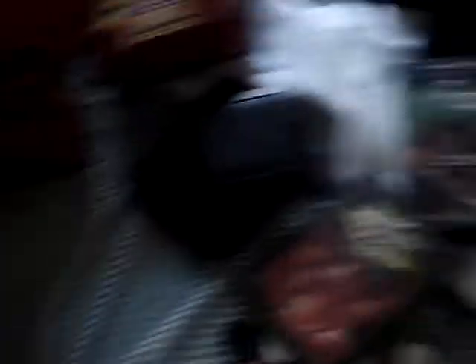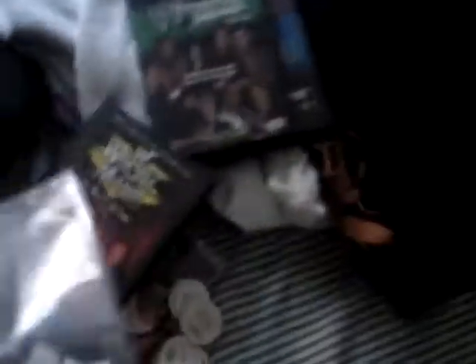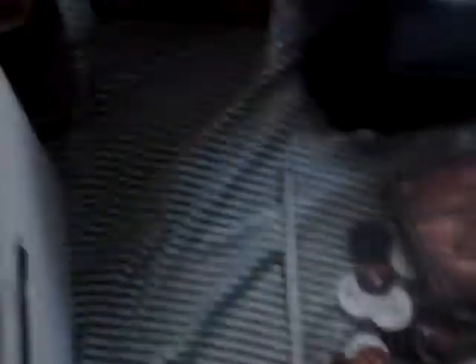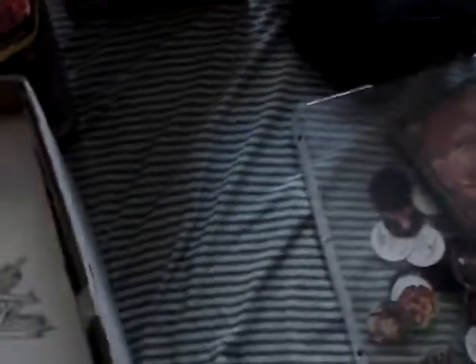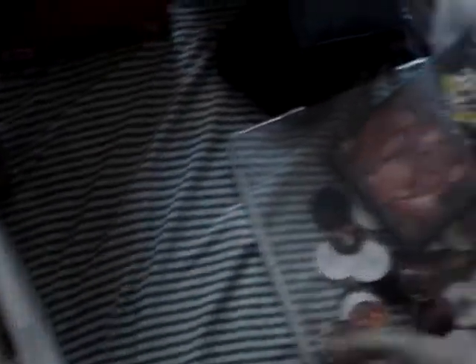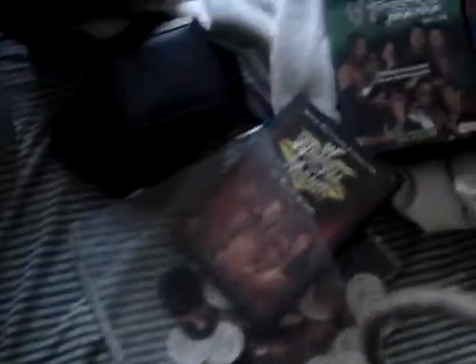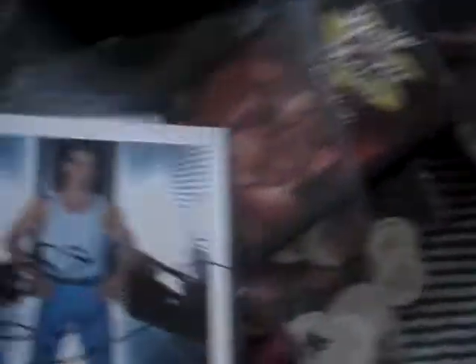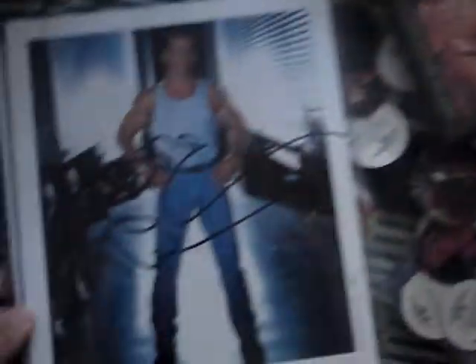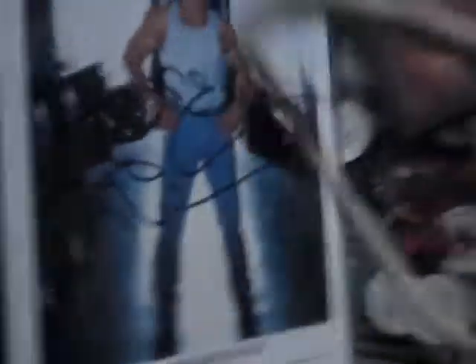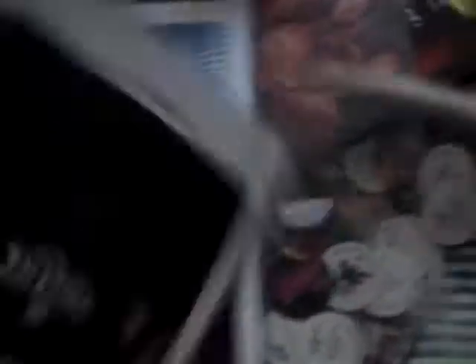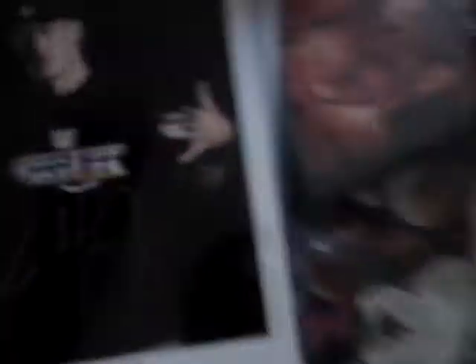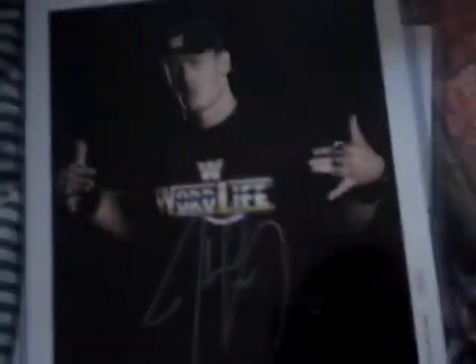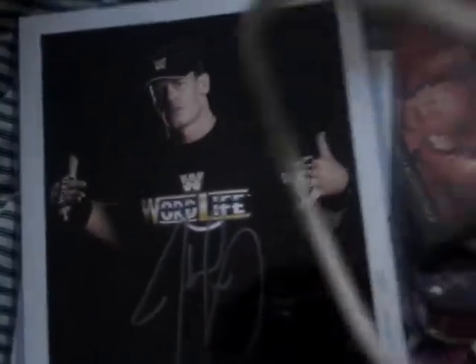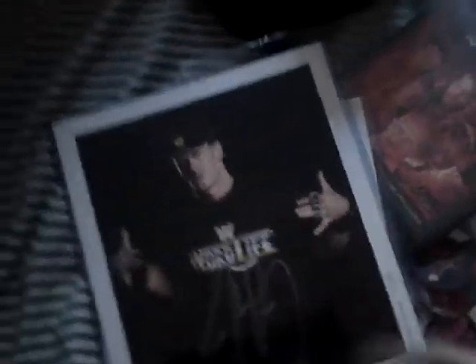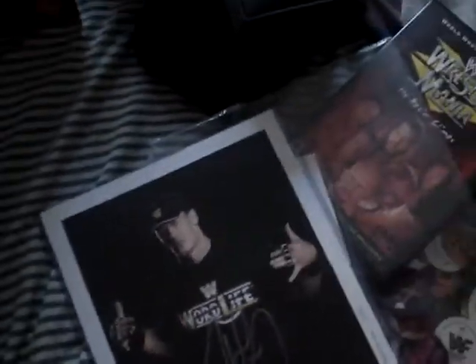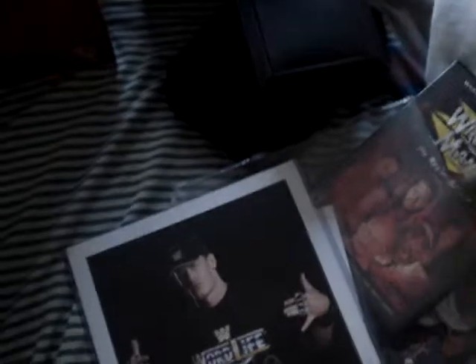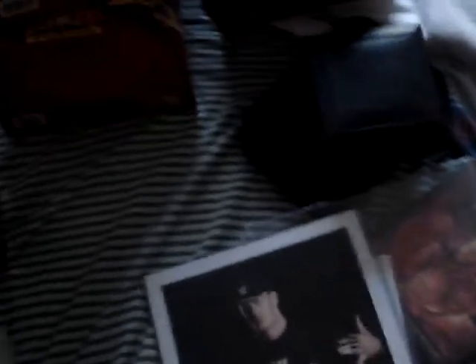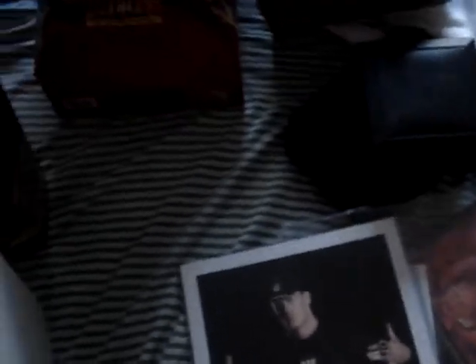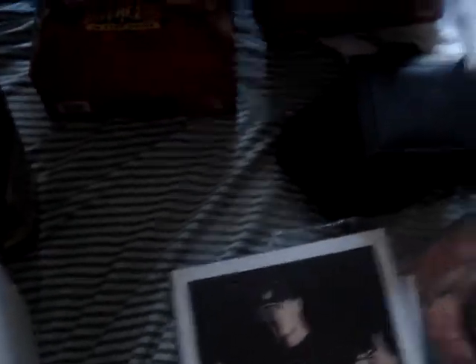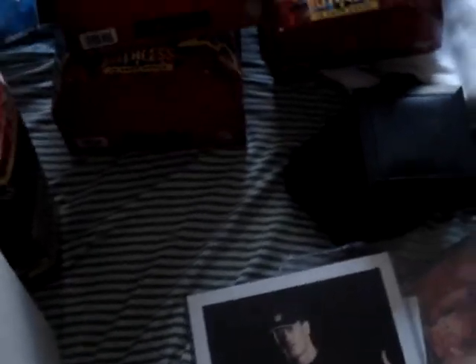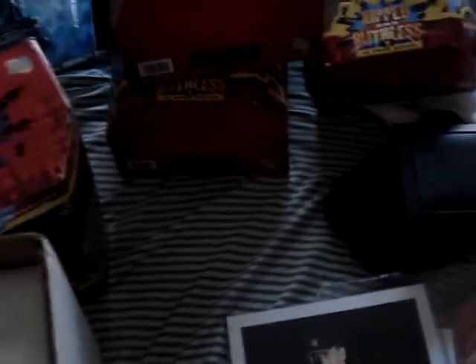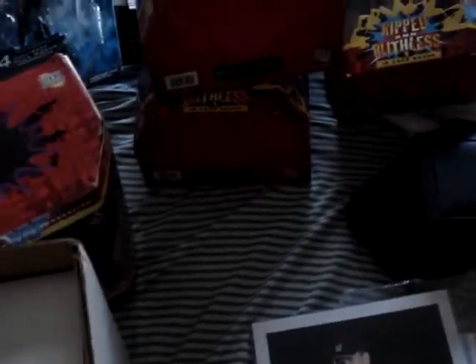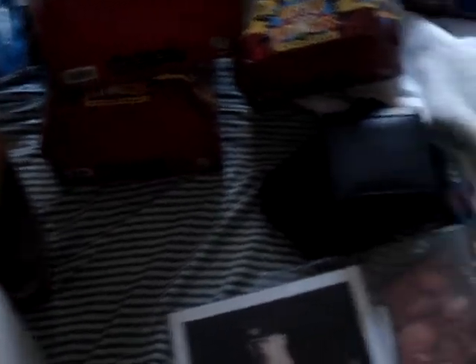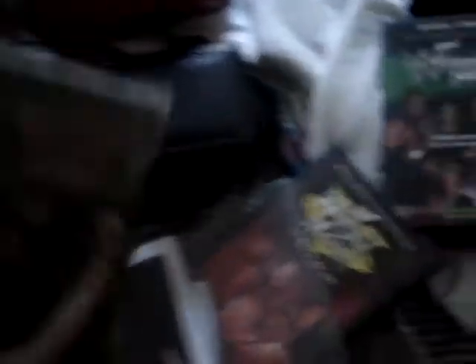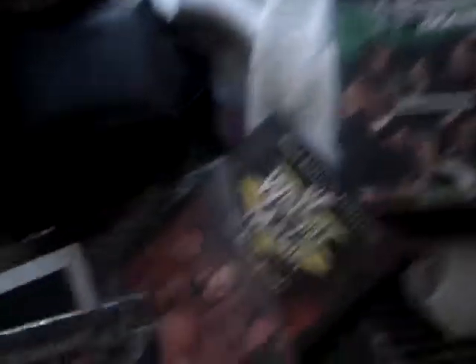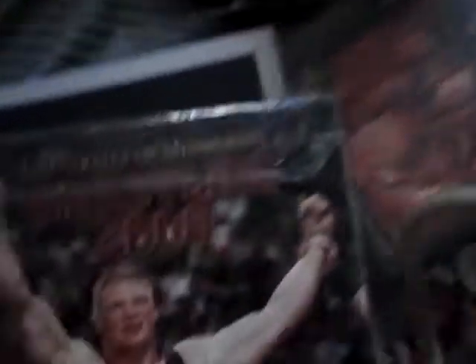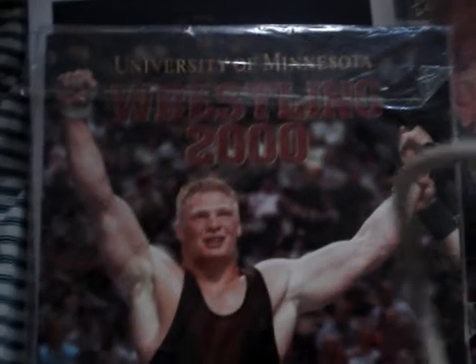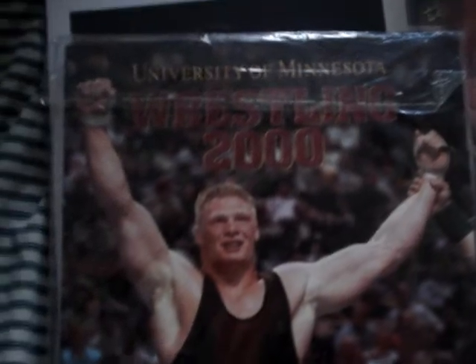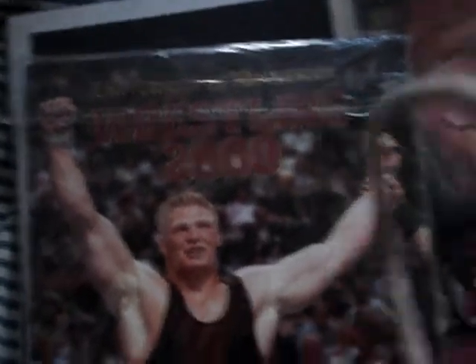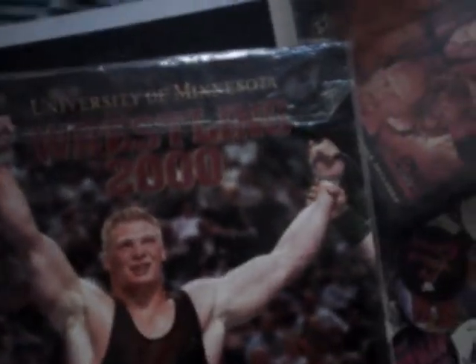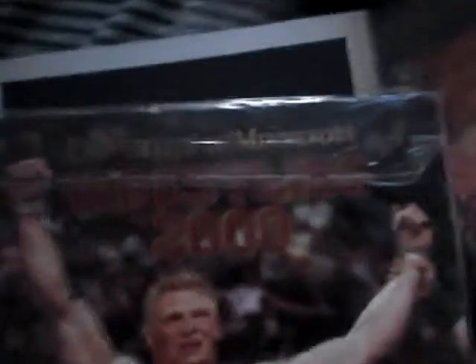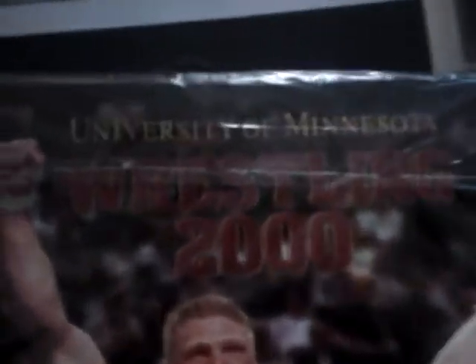There's a case with a Shawn Michaels autograph and a John Cena autograph. And the next thing I'm going to show you guys - not too many people would know about this.